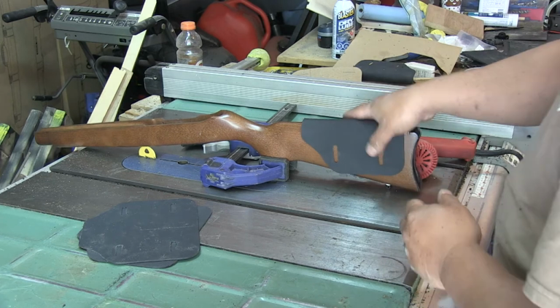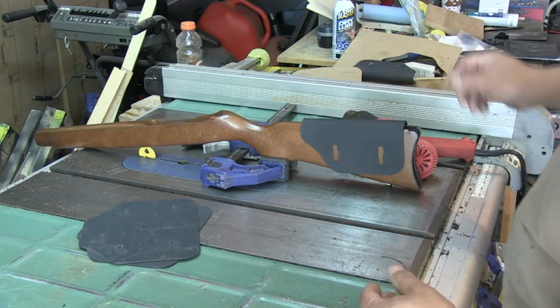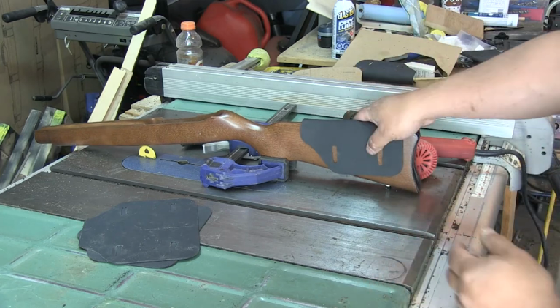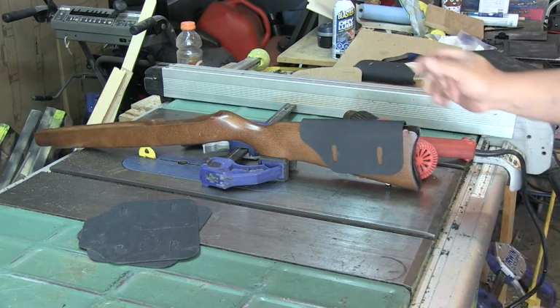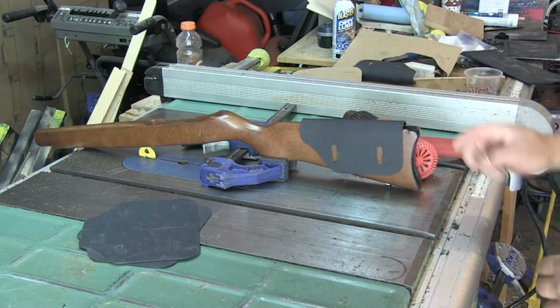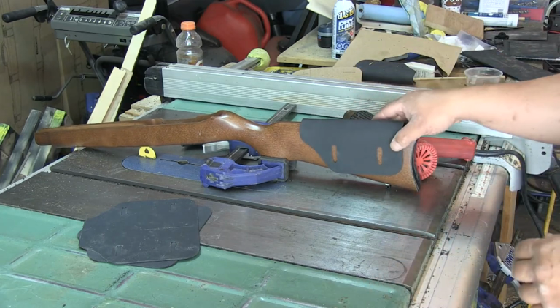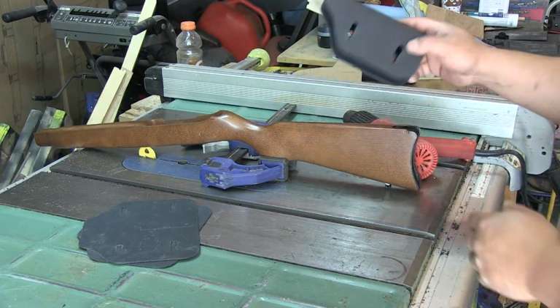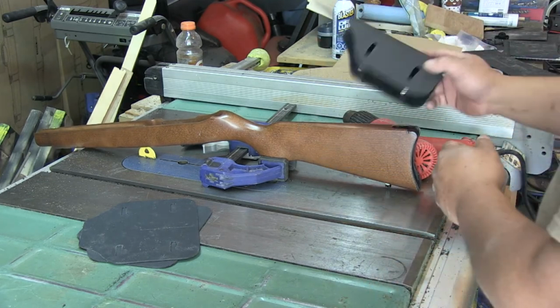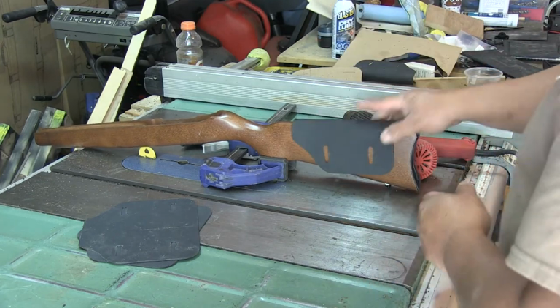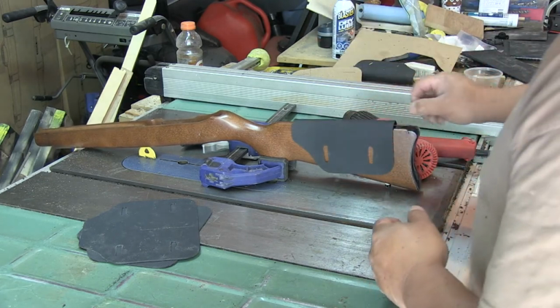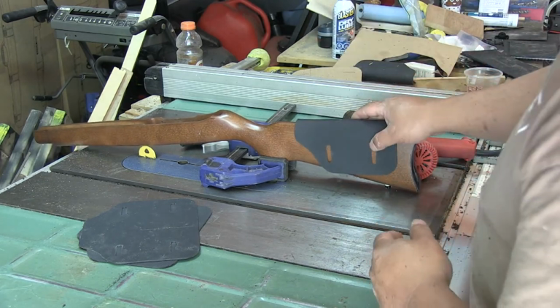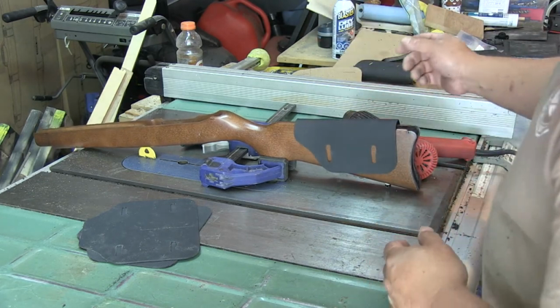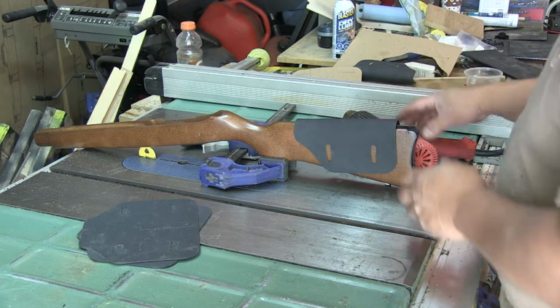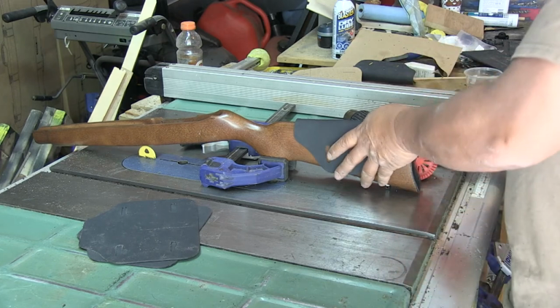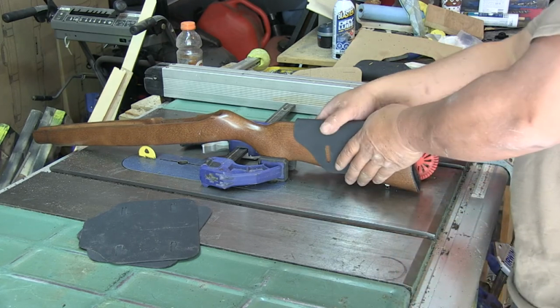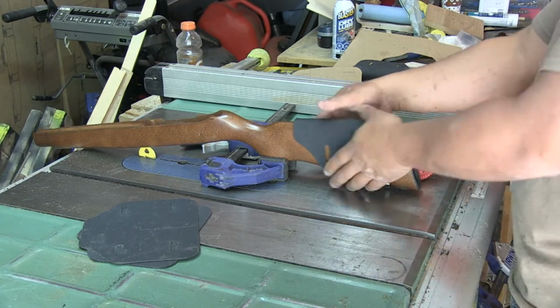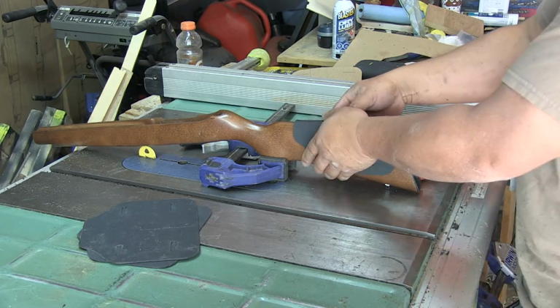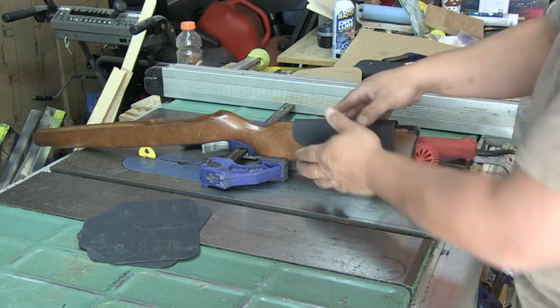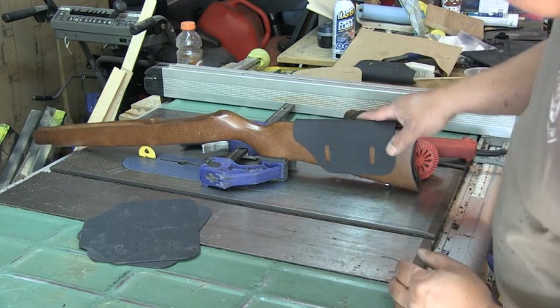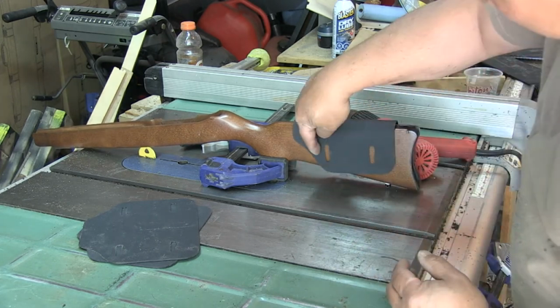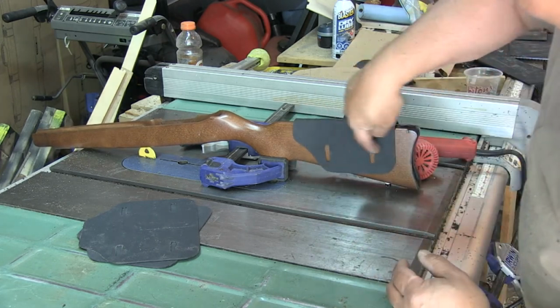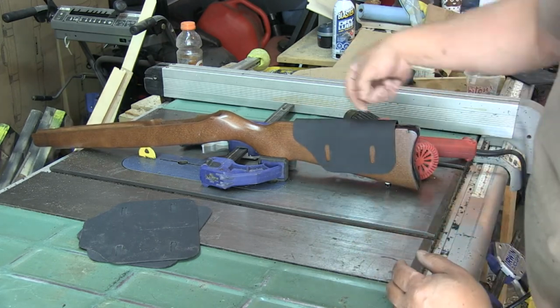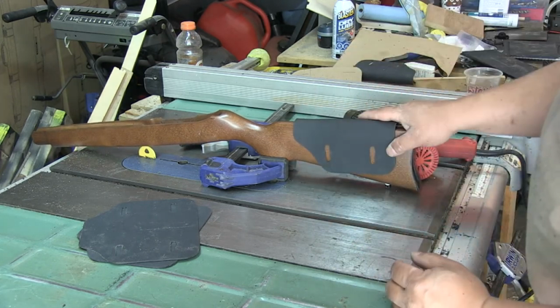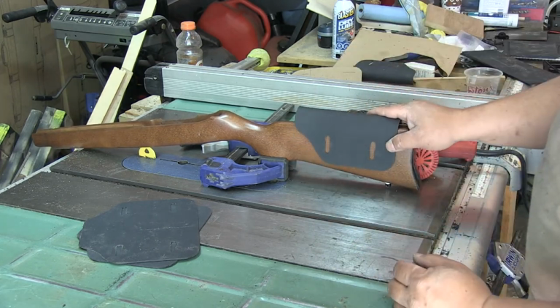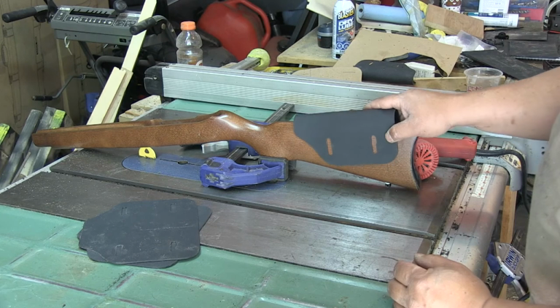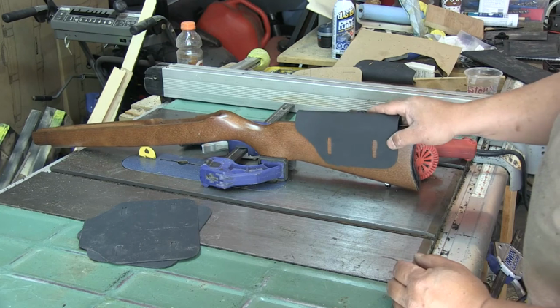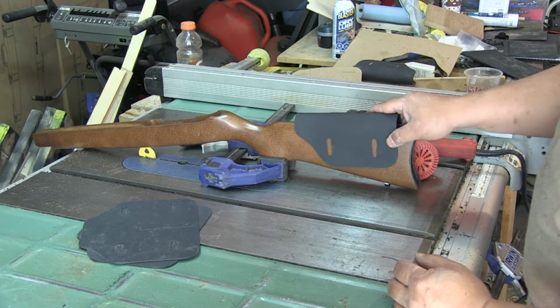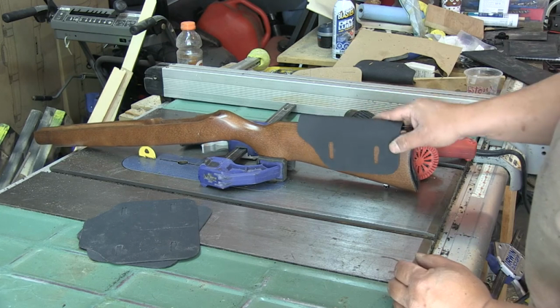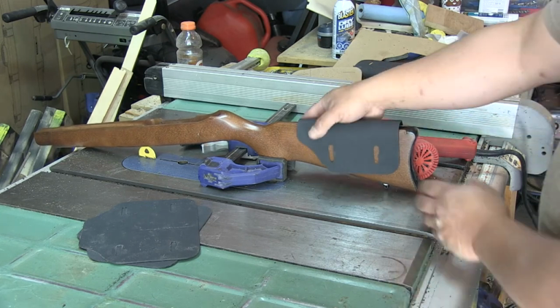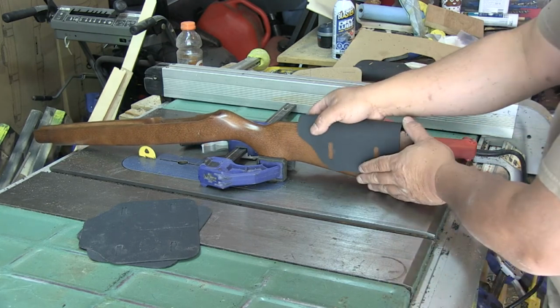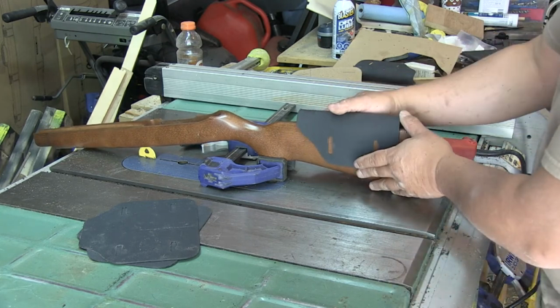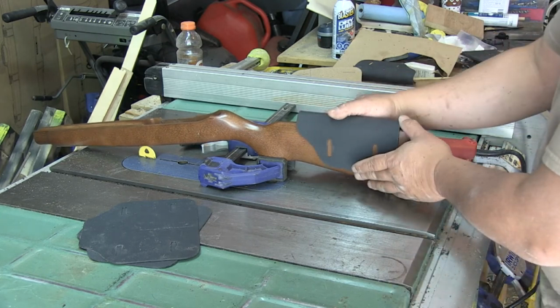As I say at Project Maple Seed: easy peasy lemon squeezy. Repeat as necessary. Then all you've got to do is figure out where you want to drill your holes, and you'll have that range of adjustment that you need.